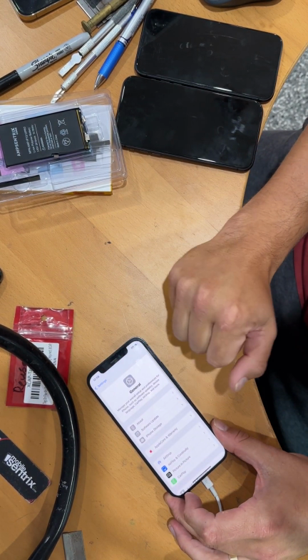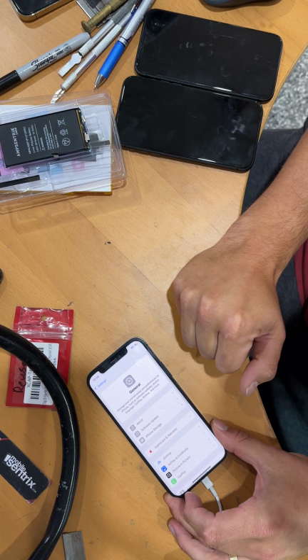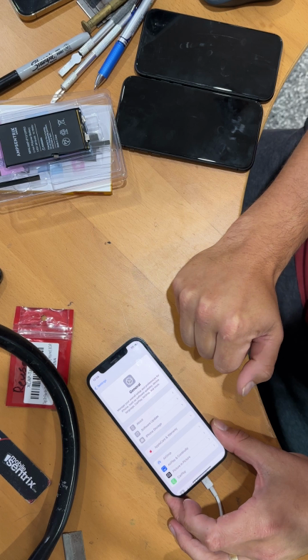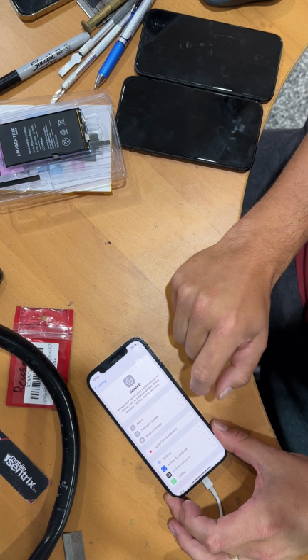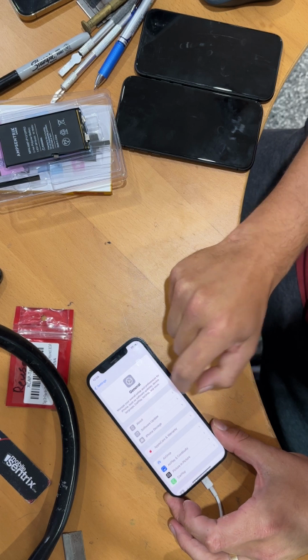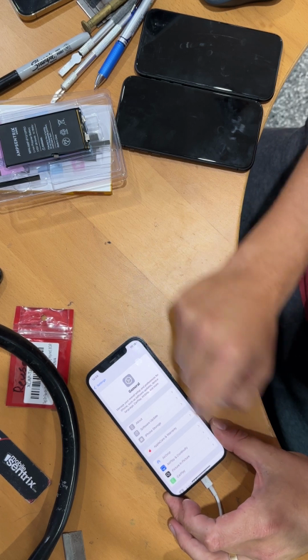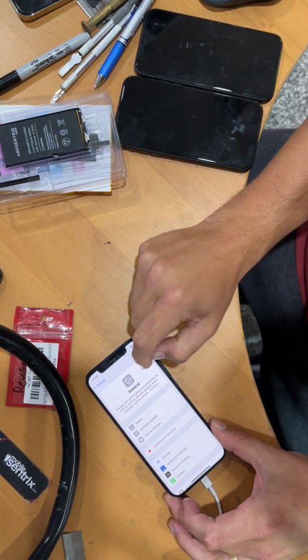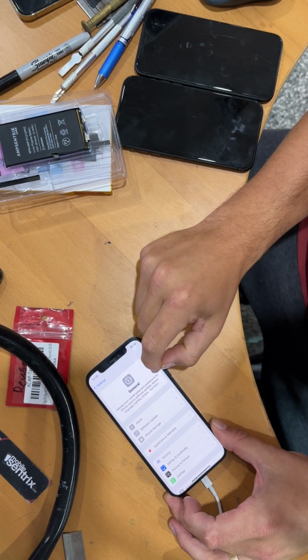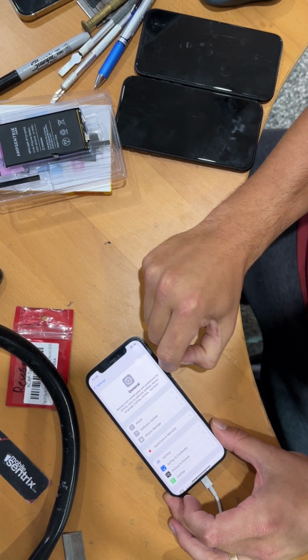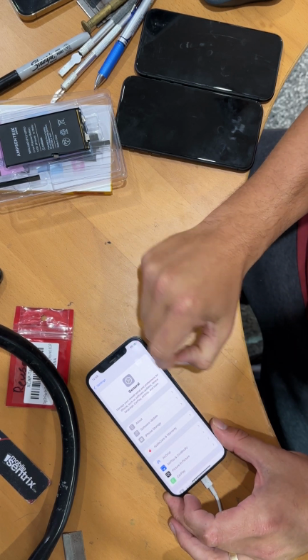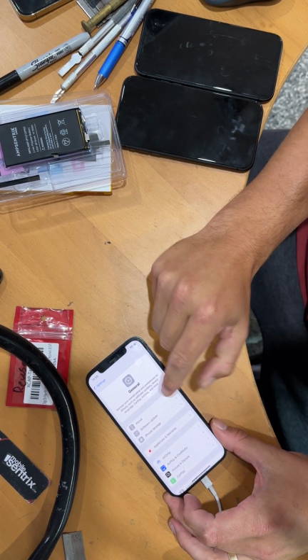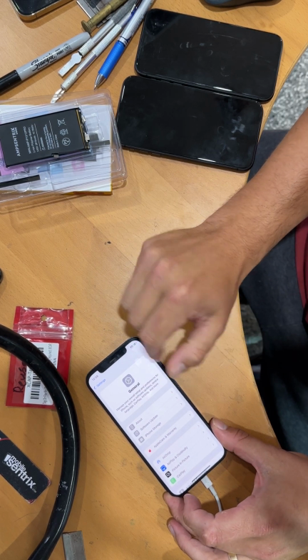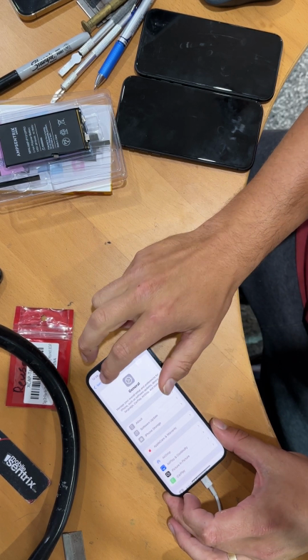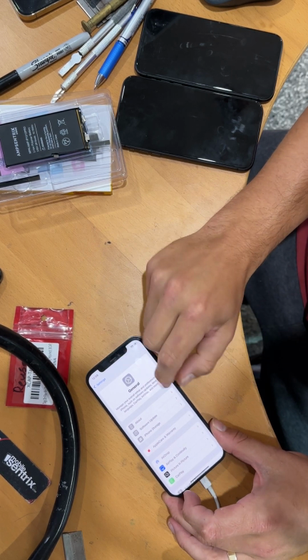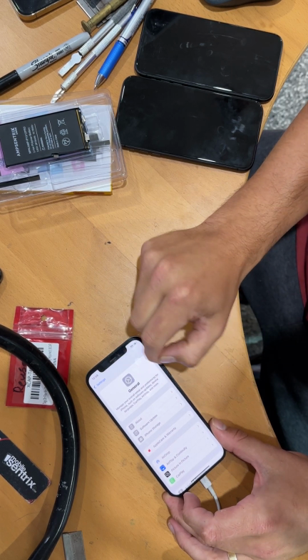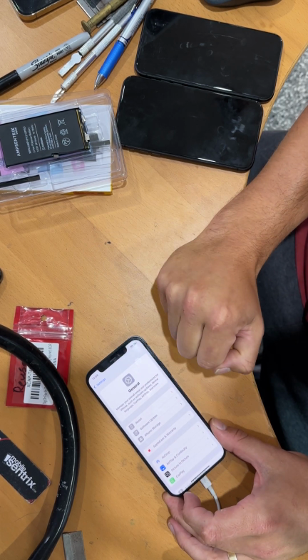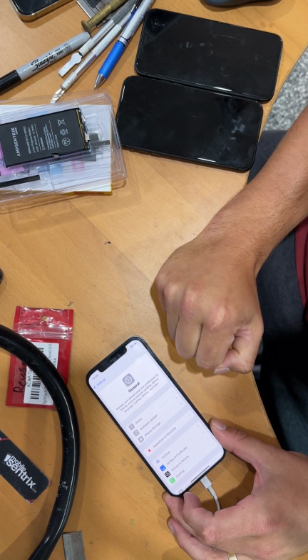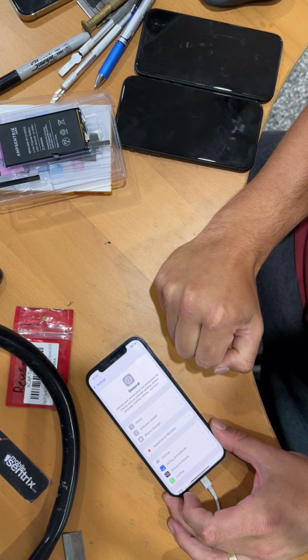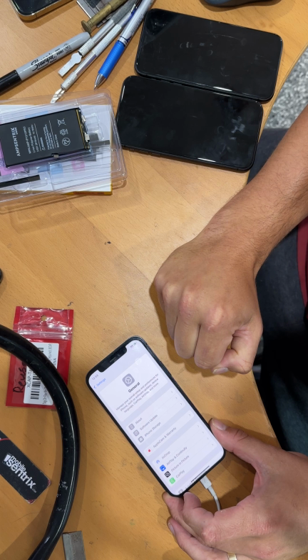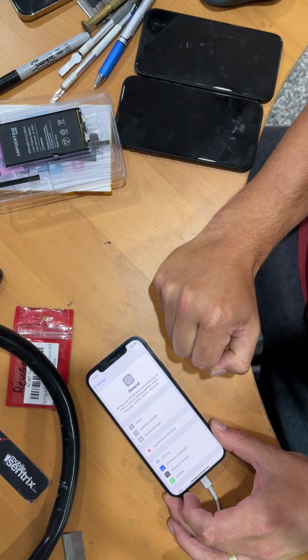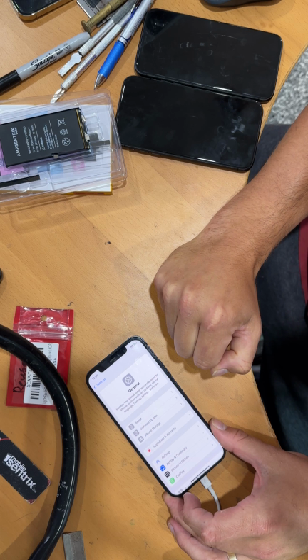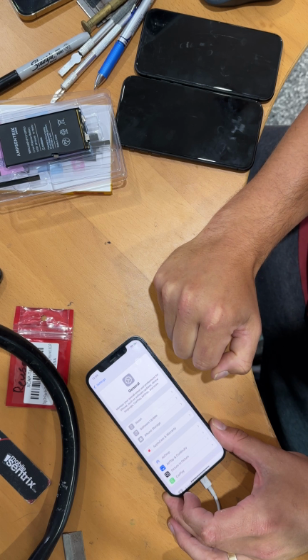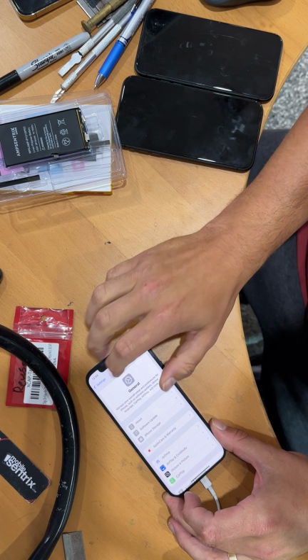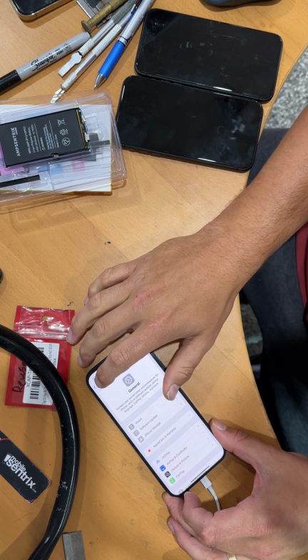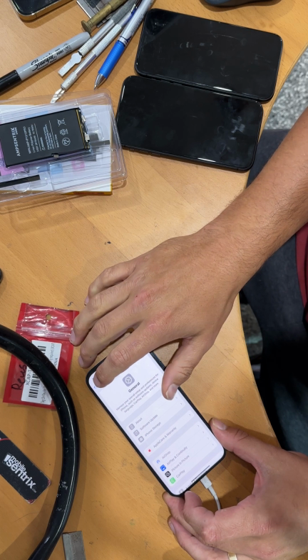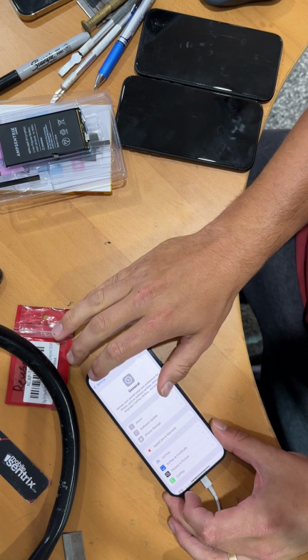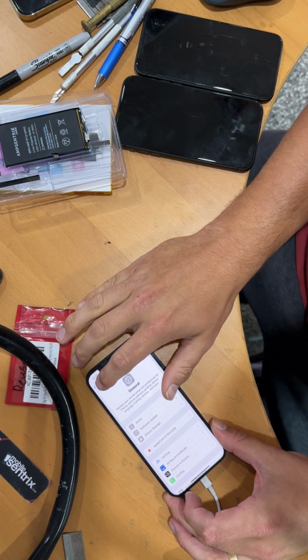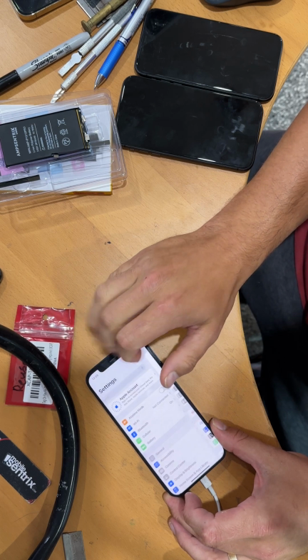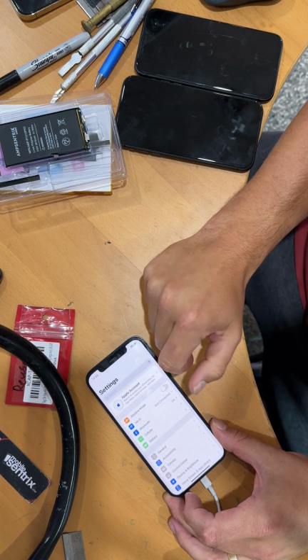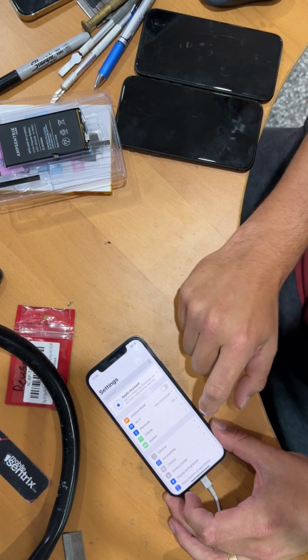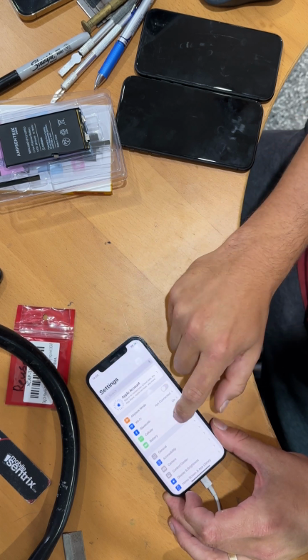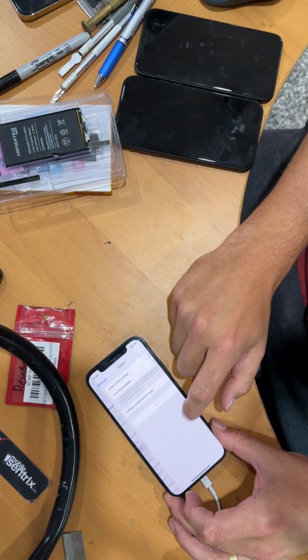We don't sell them as an Apple battery. We explain that the cores are using the battery control module. And we also offer full battery replacements.